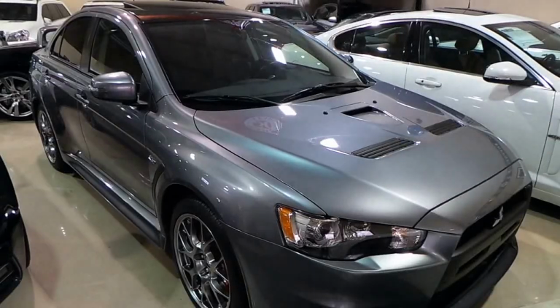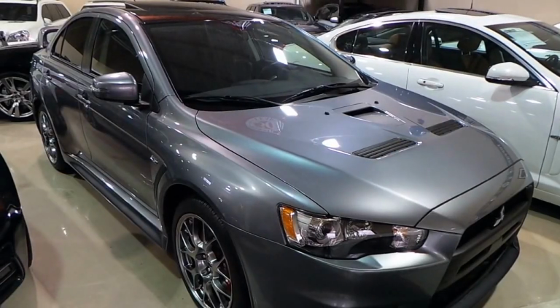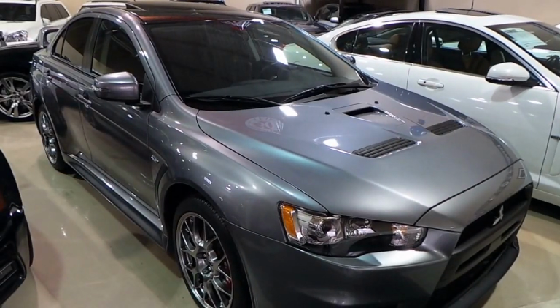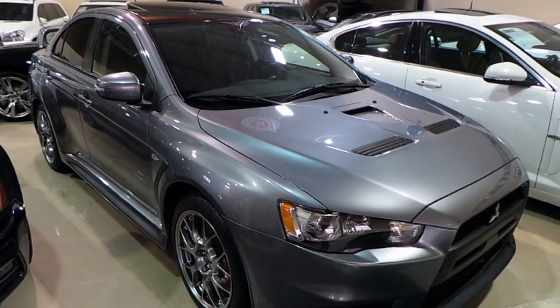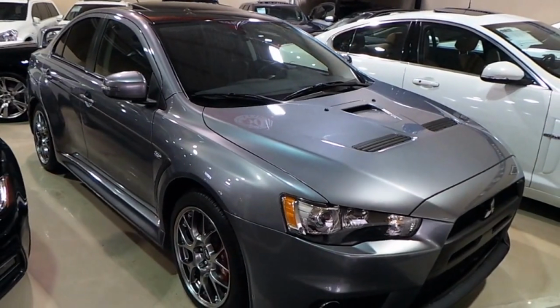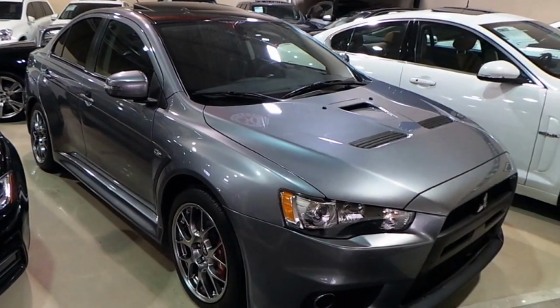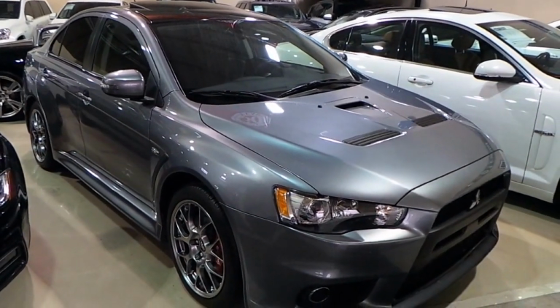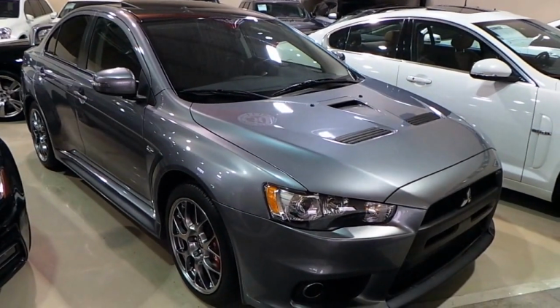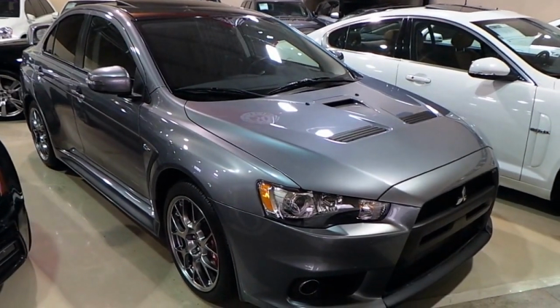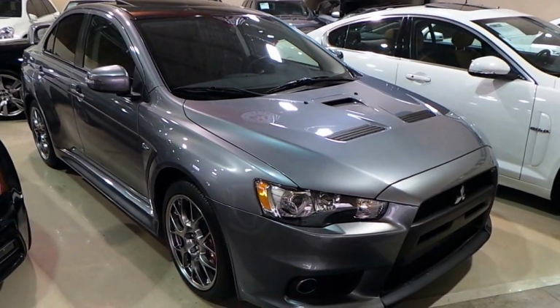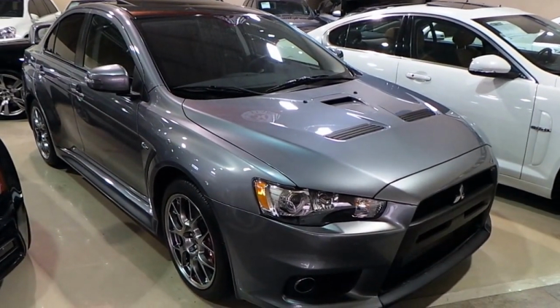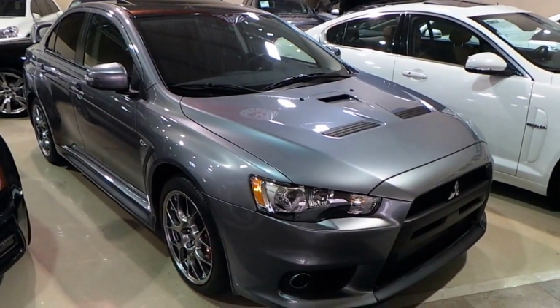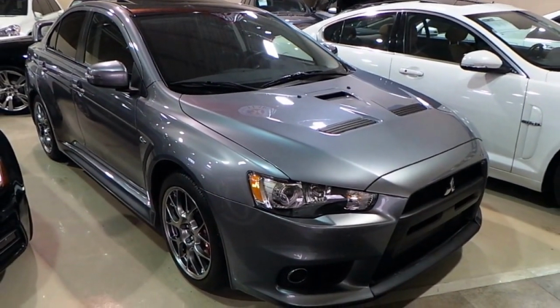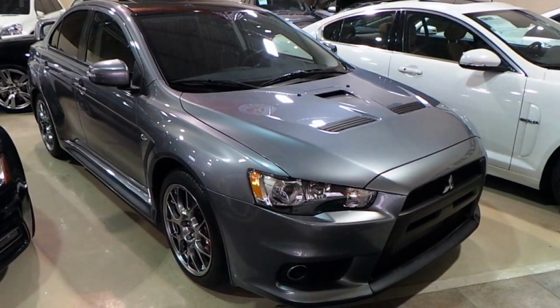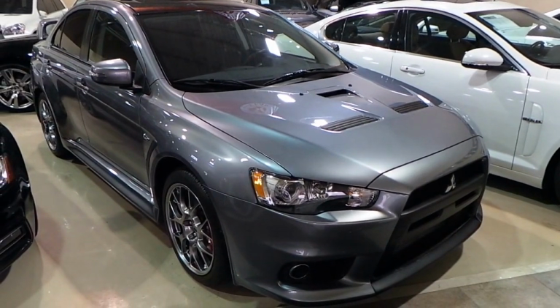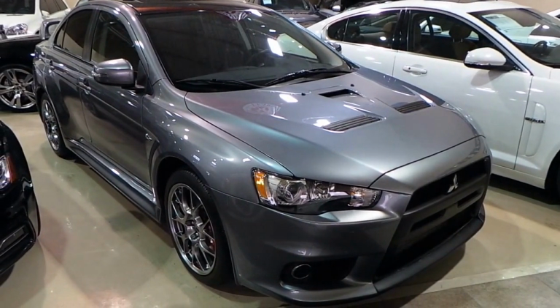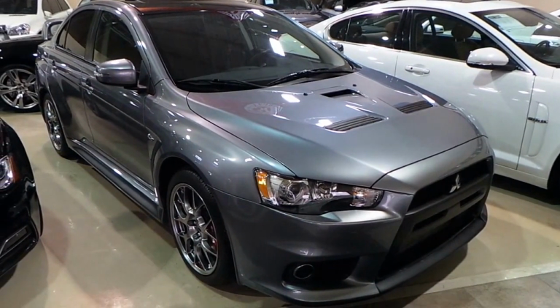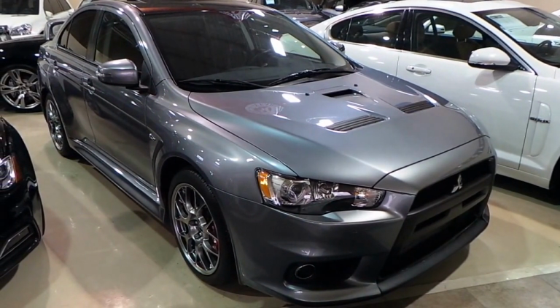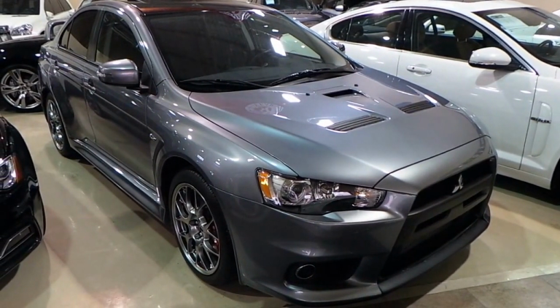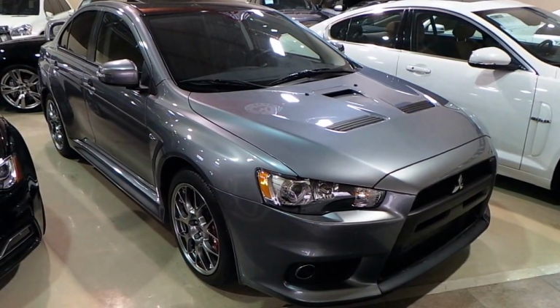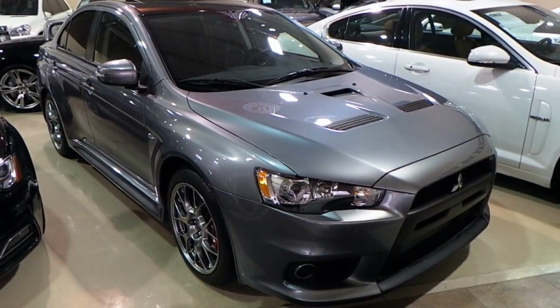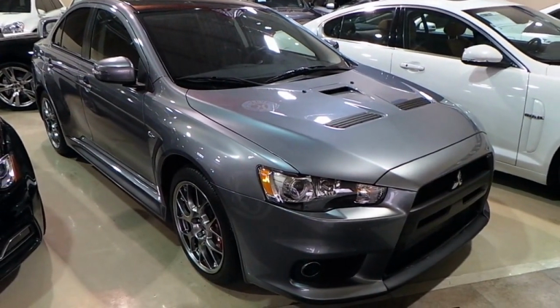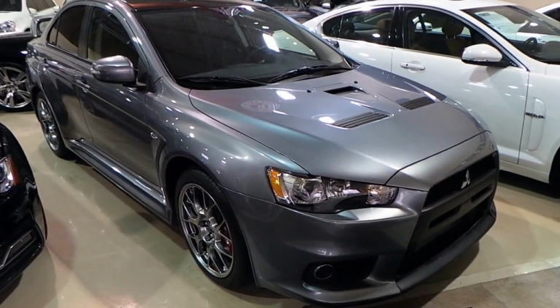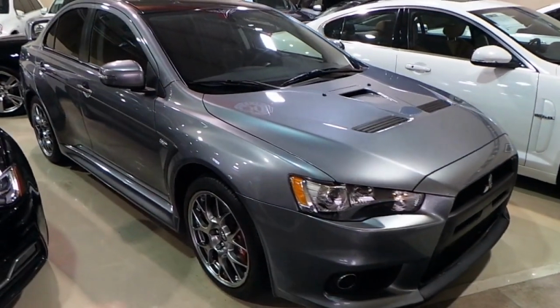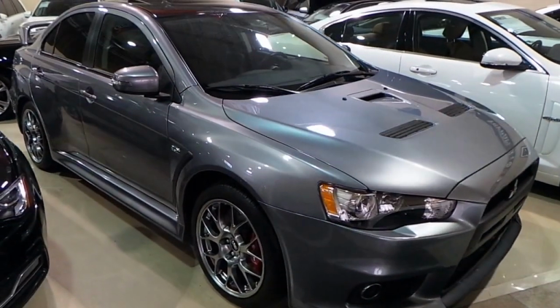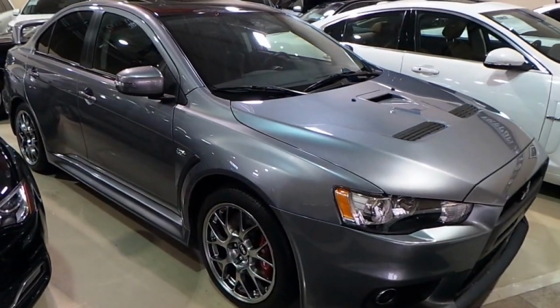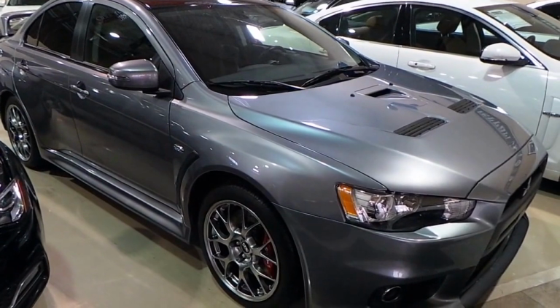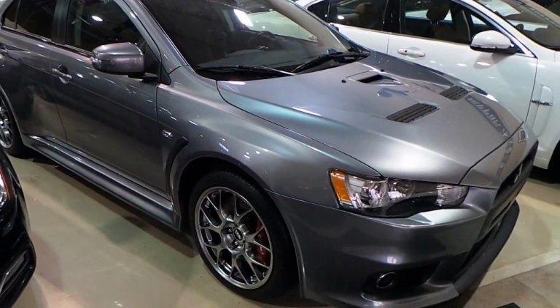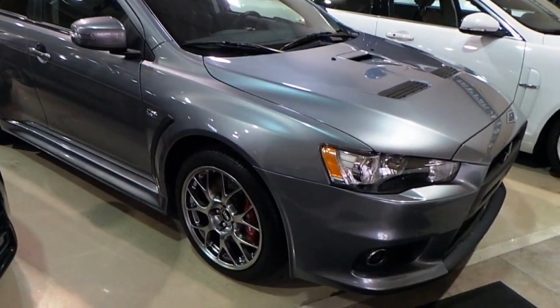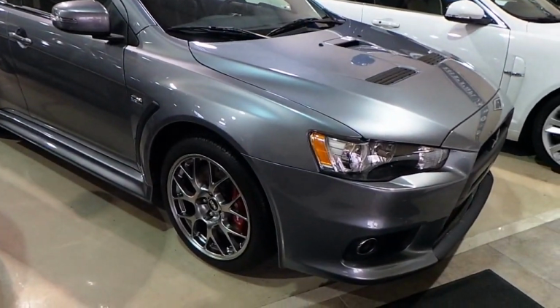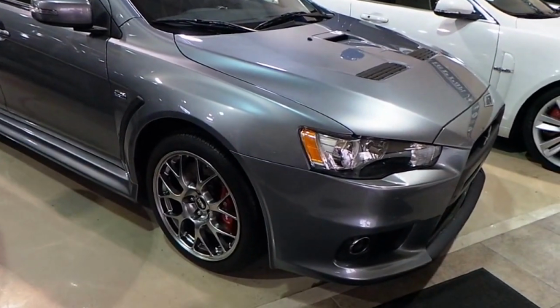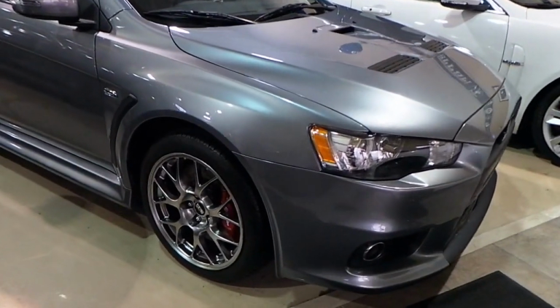Hello everyone, just want to welcome you to Vela's Auto. We have a 2015 Mitsubishi Lancer Evolution — very low kilometers, in excellent condition.